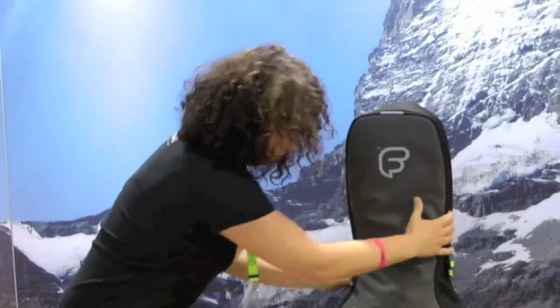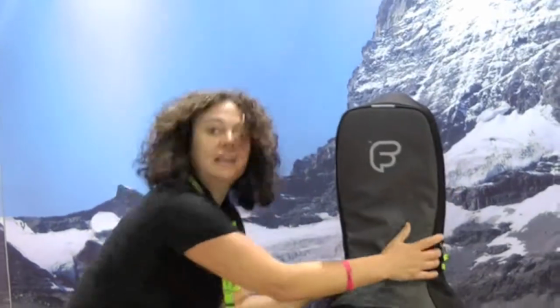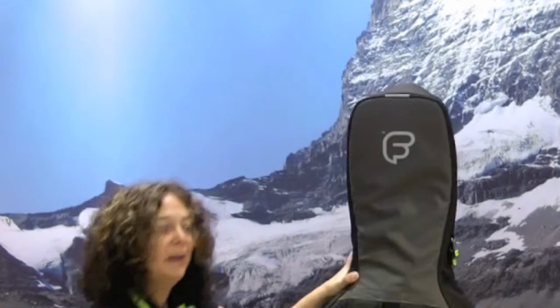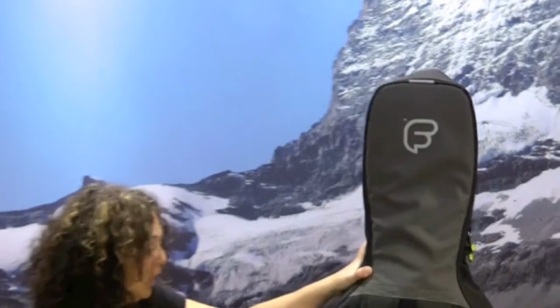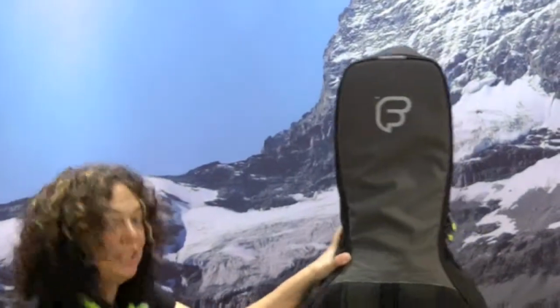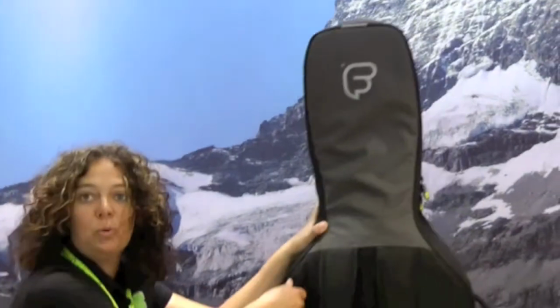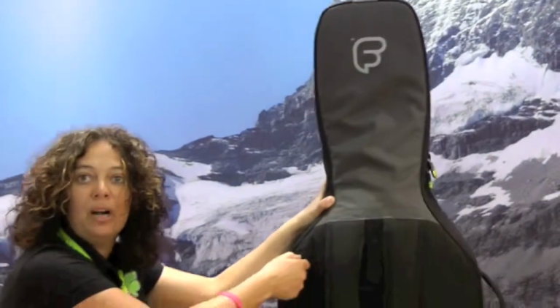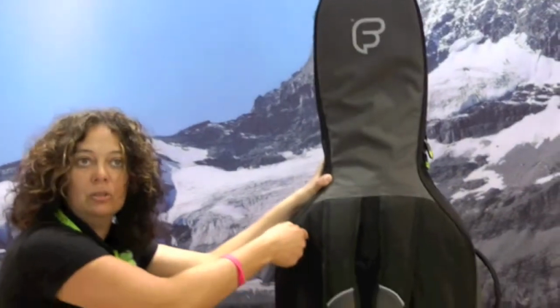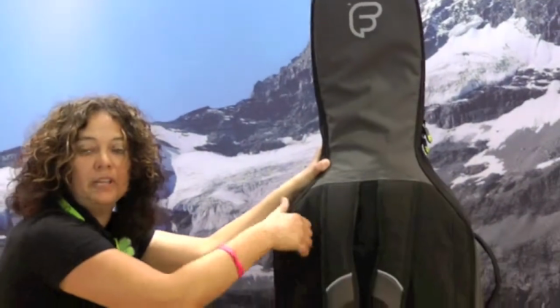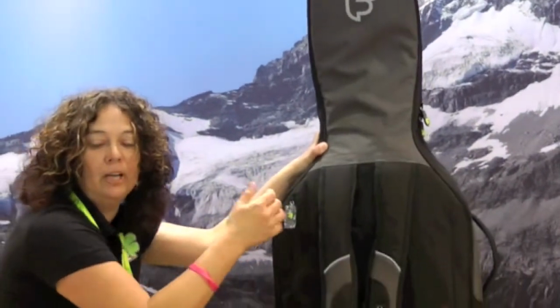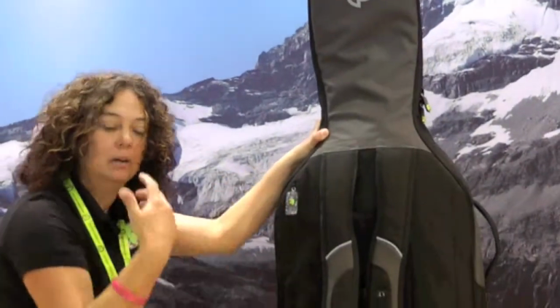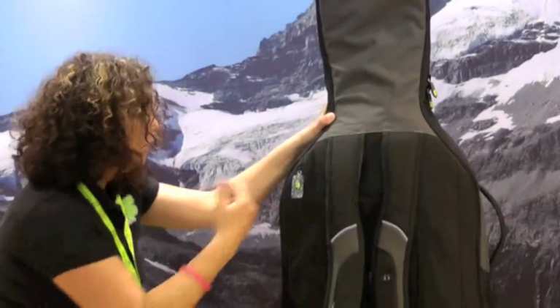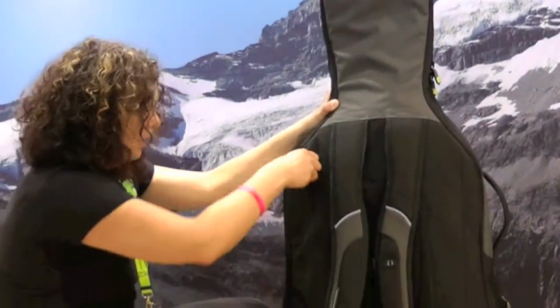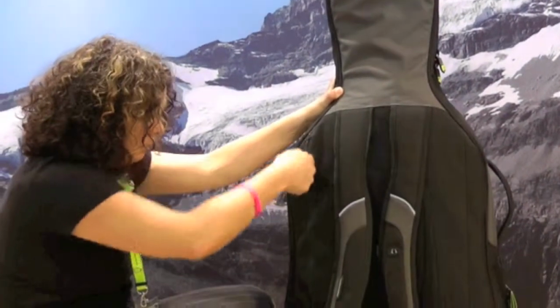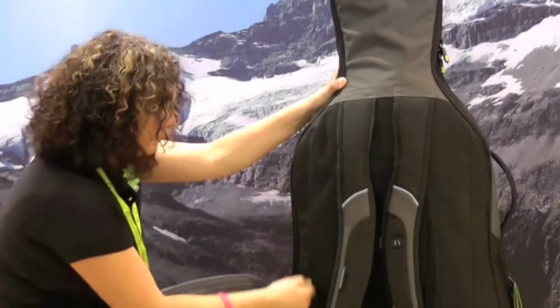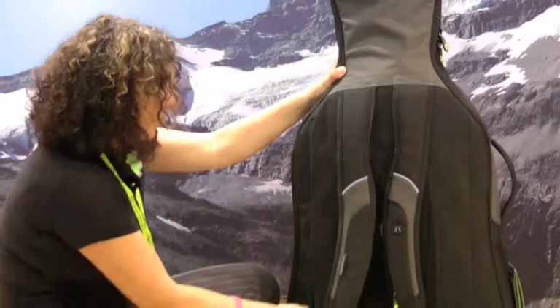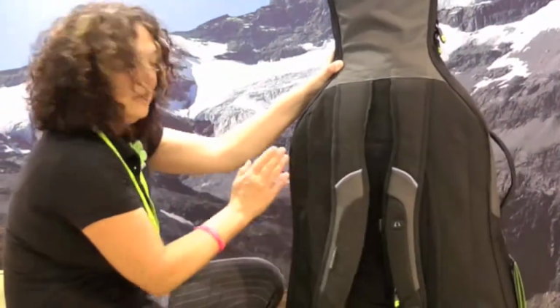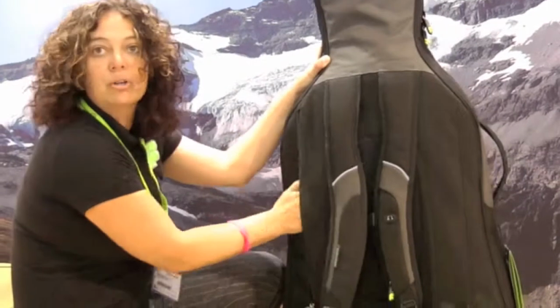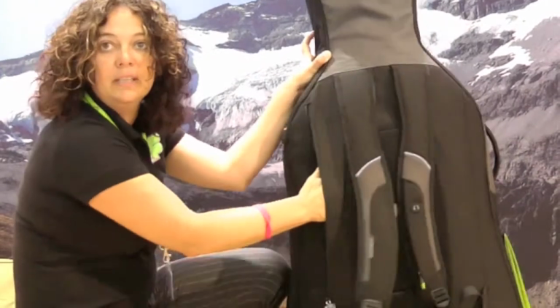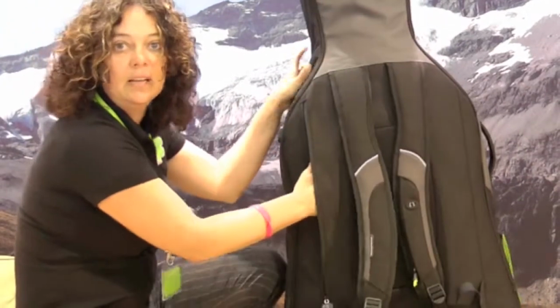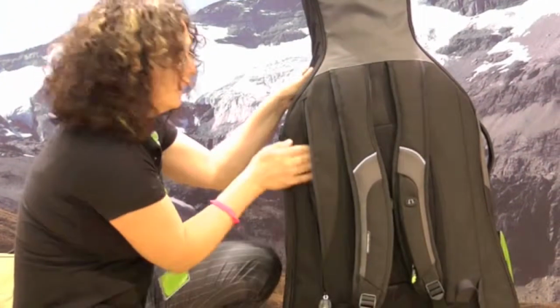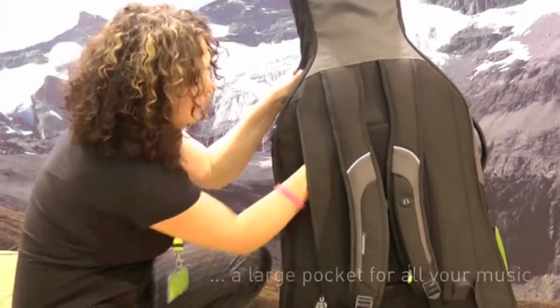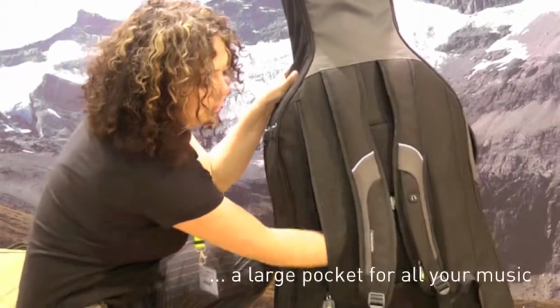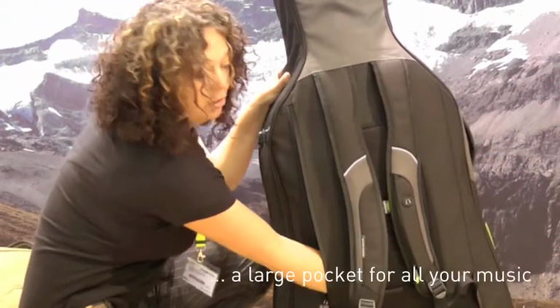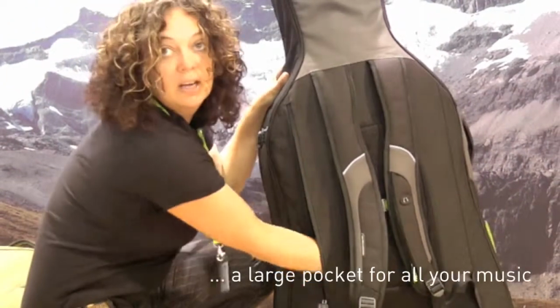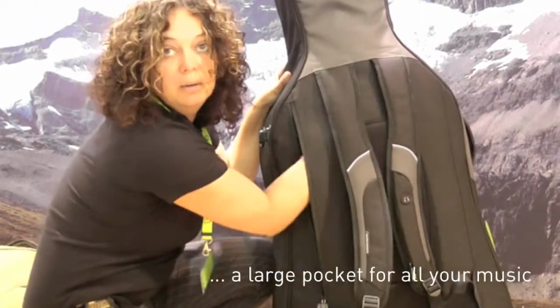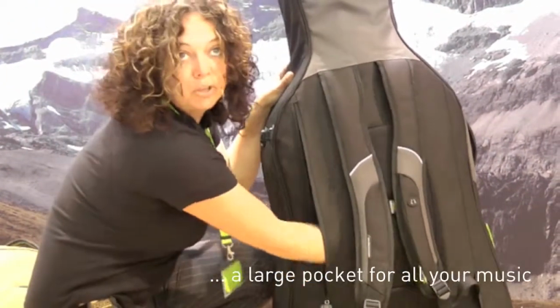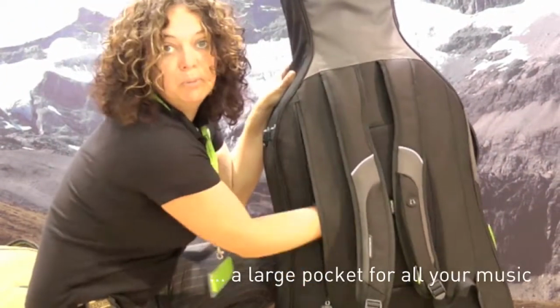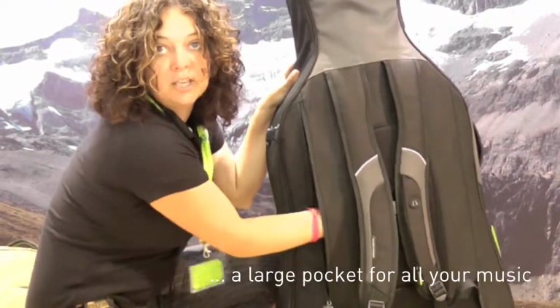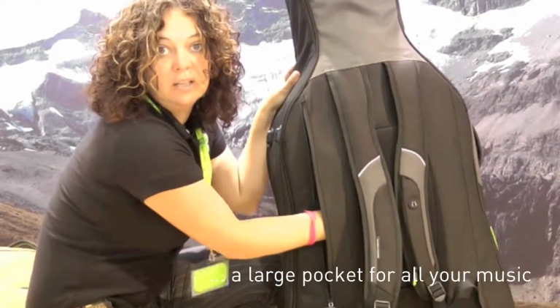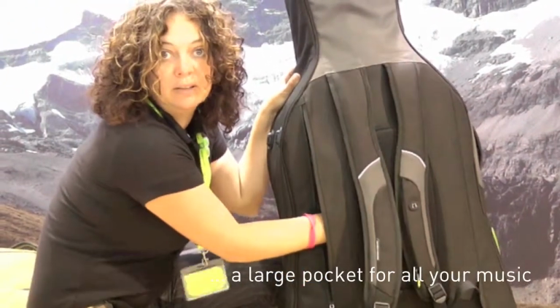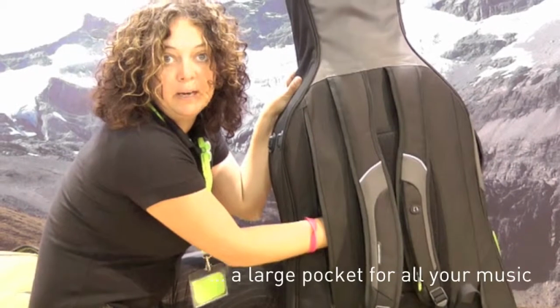On the back of the bag, which is quite practical, if you're carrying any books or music you can actually put them inside the back of the bag.